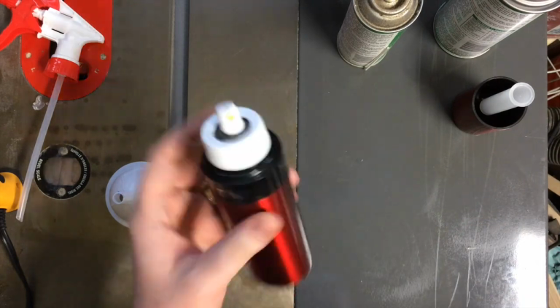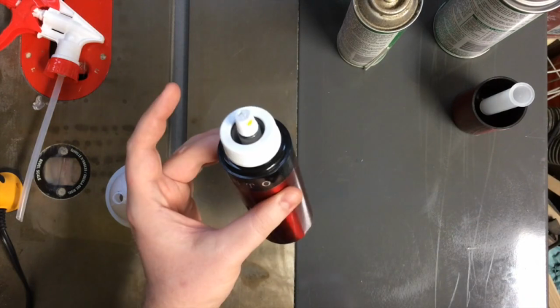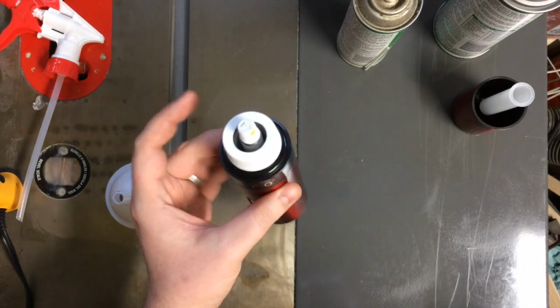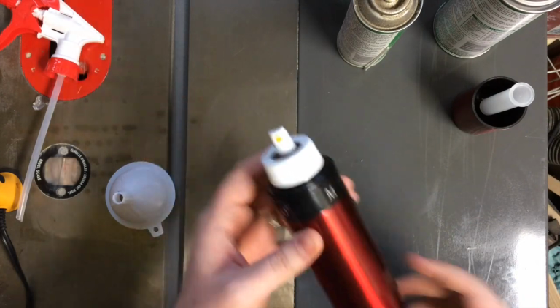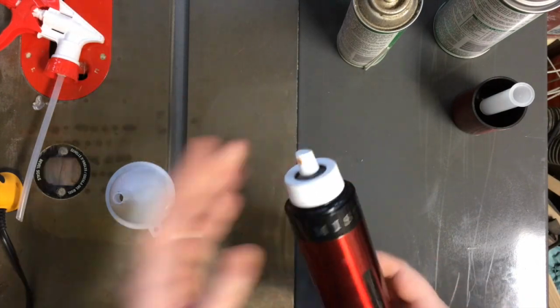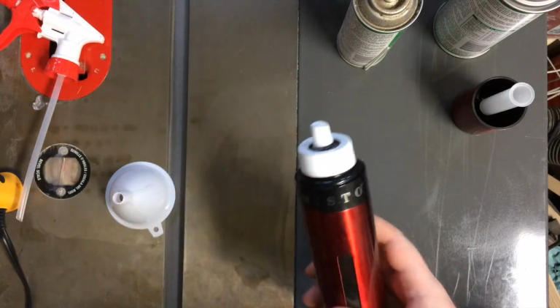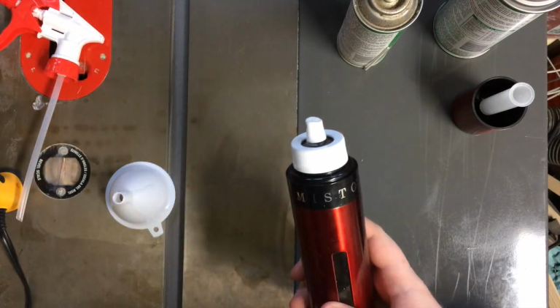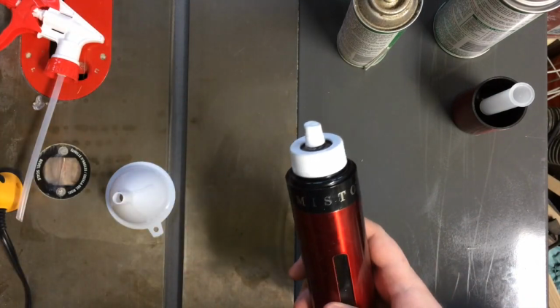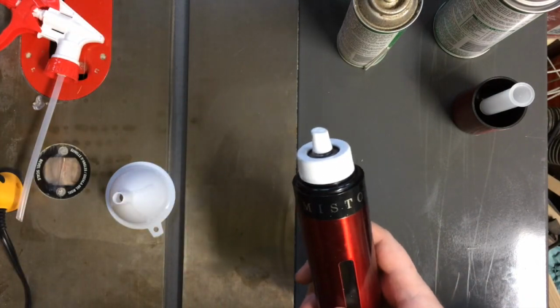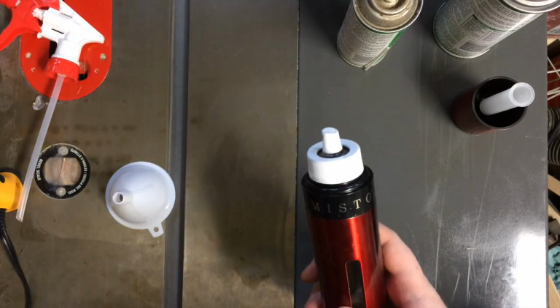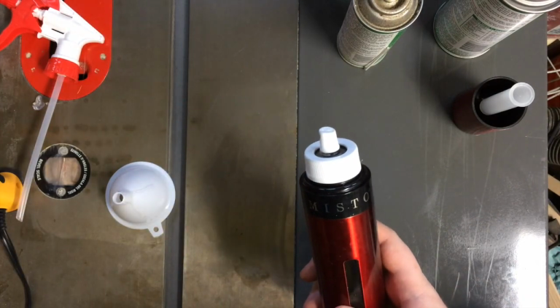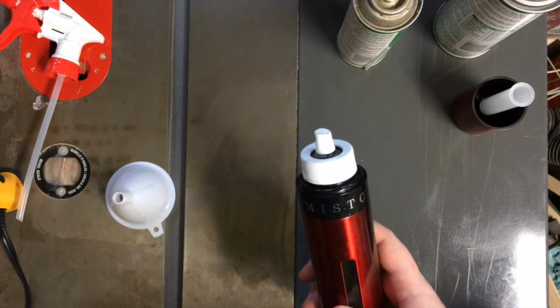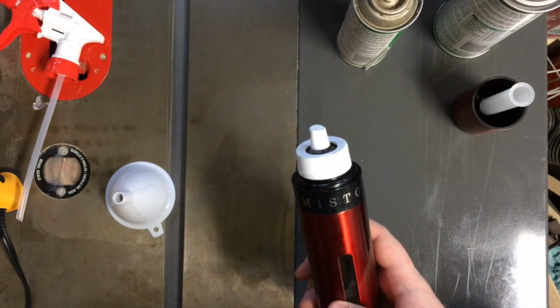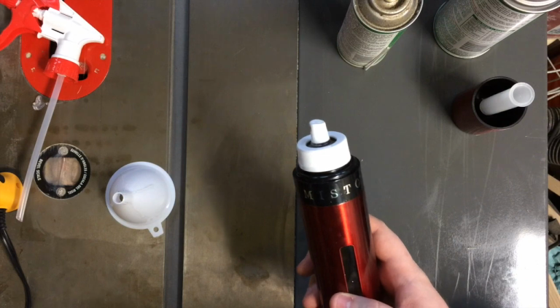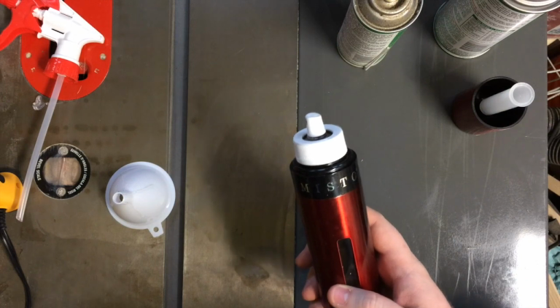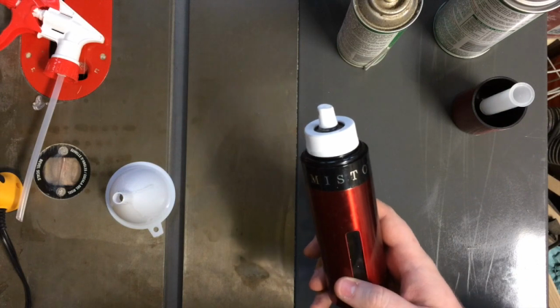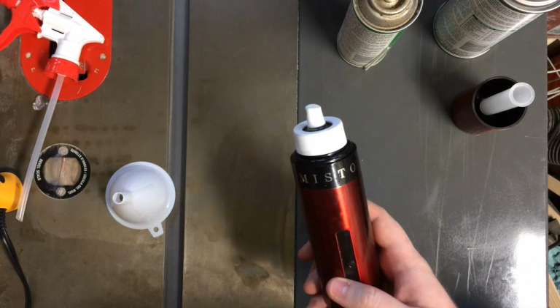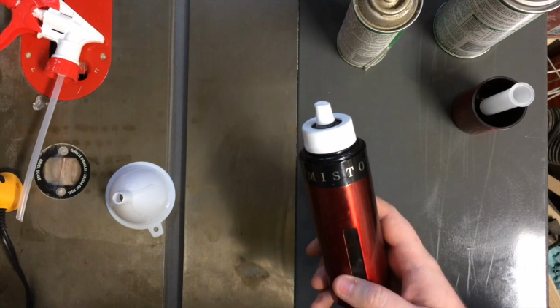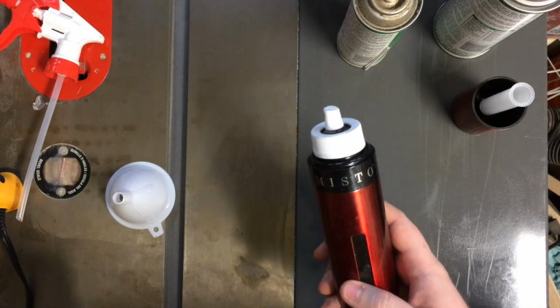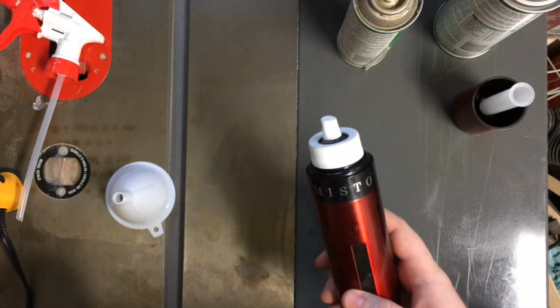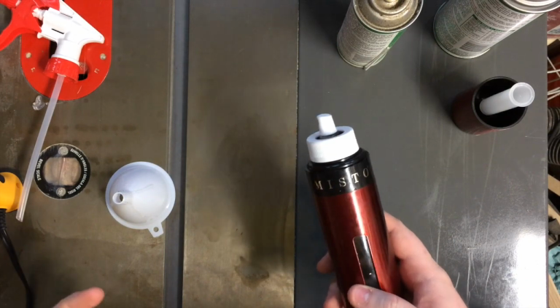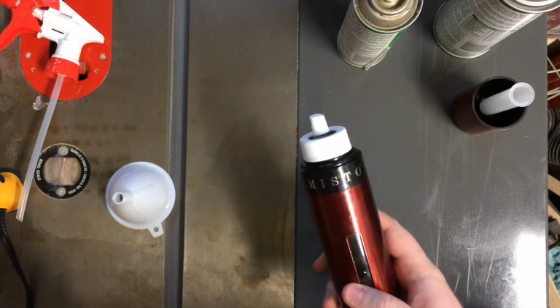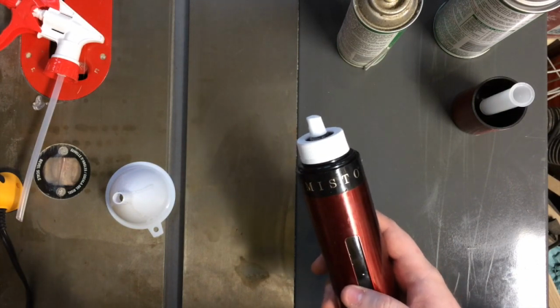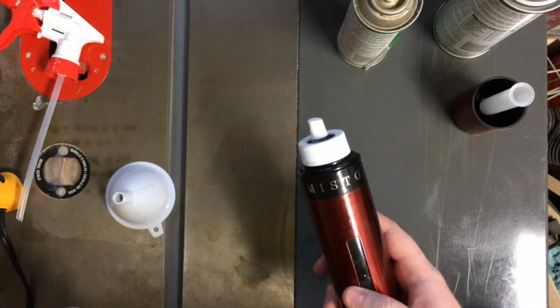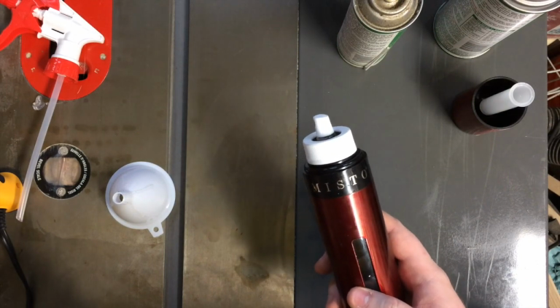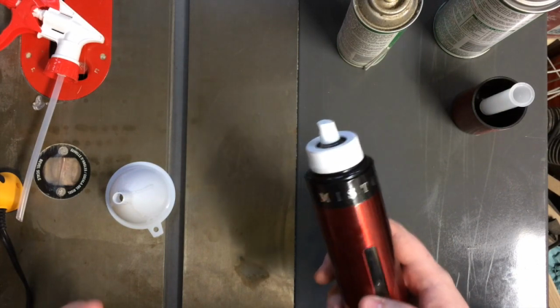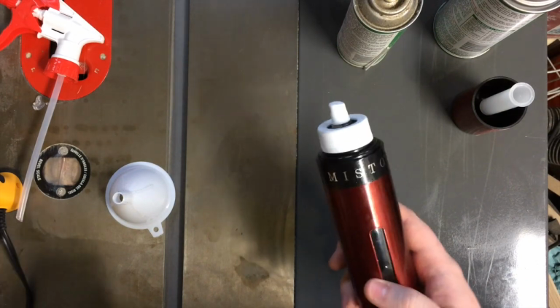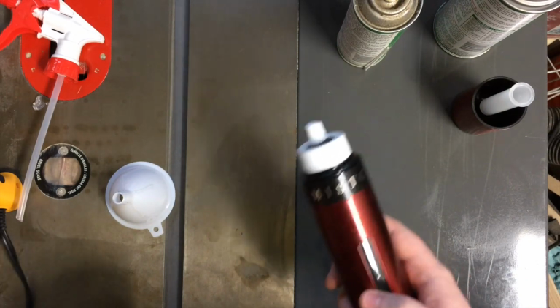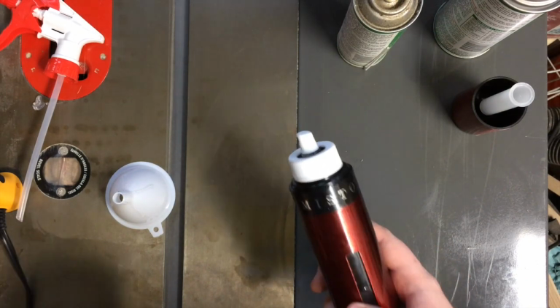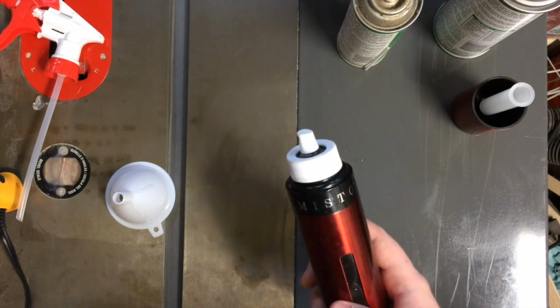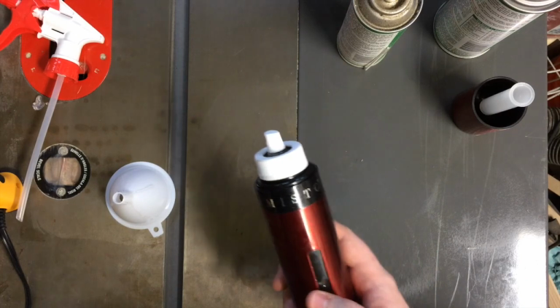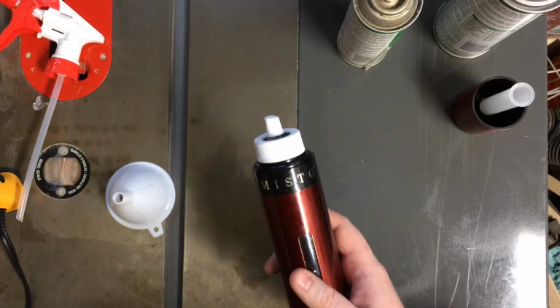They work pretty well. I bought a couple of these several years ago, and honestly they've never gotten much use in the kitchen, but they do get use in the shop — and here is why.